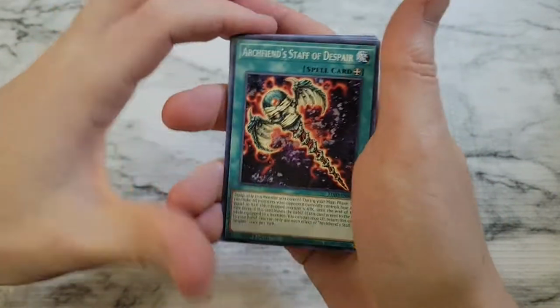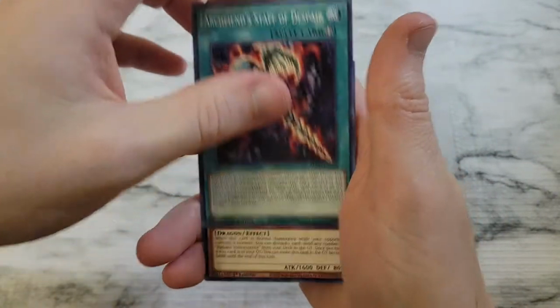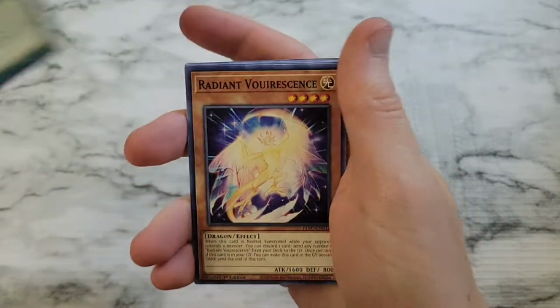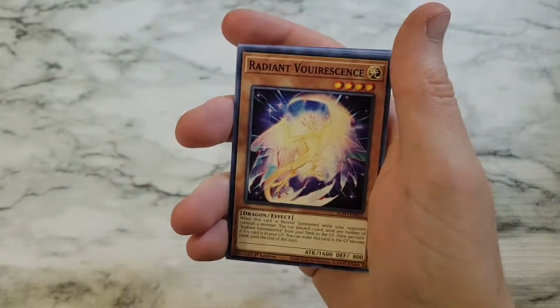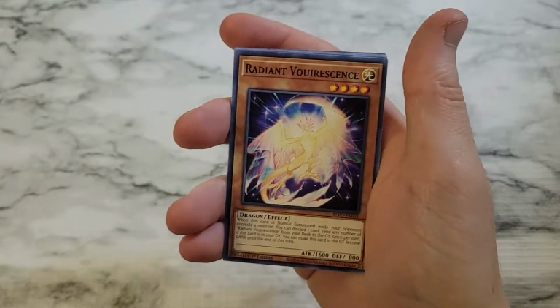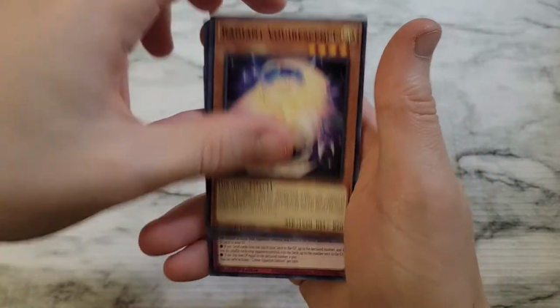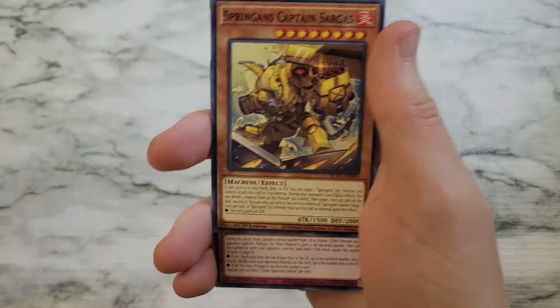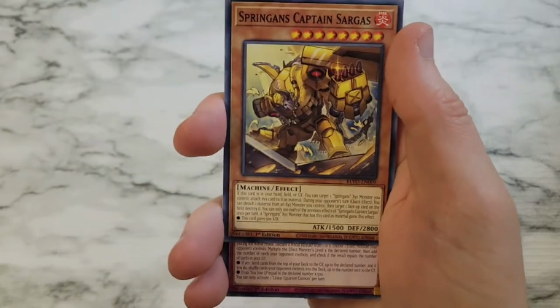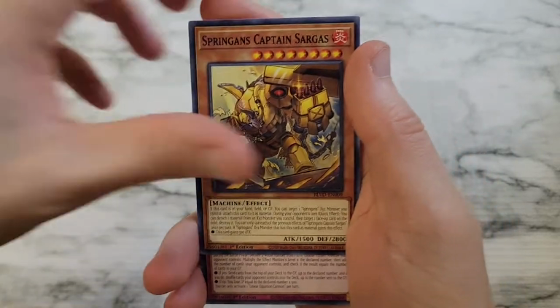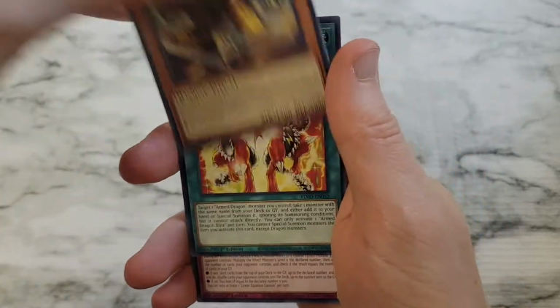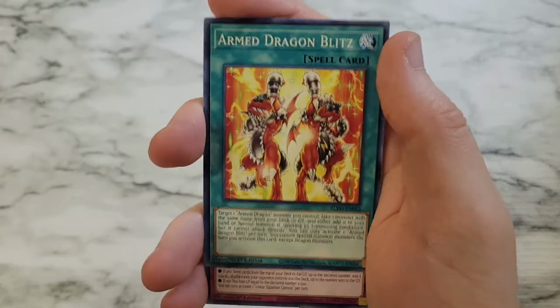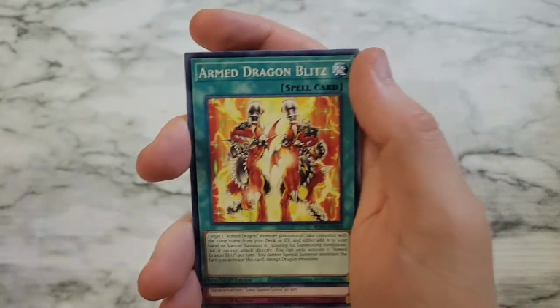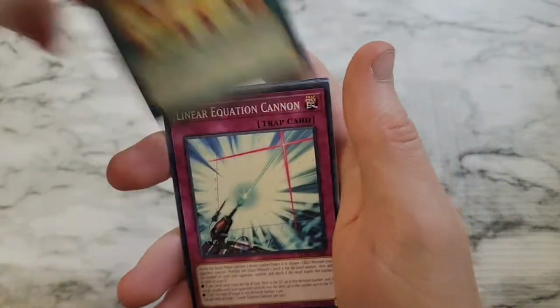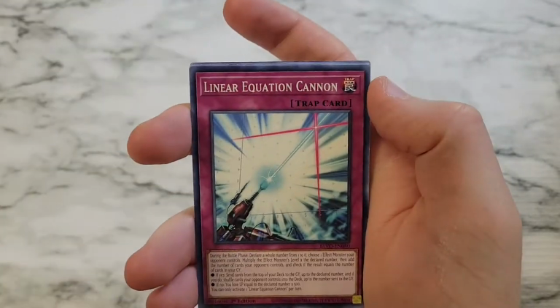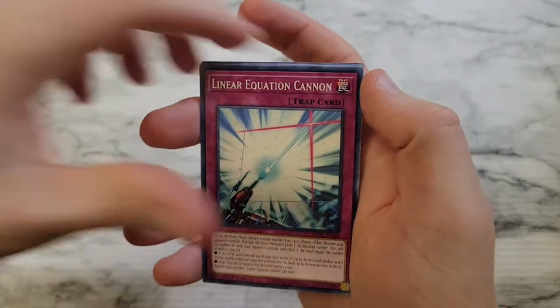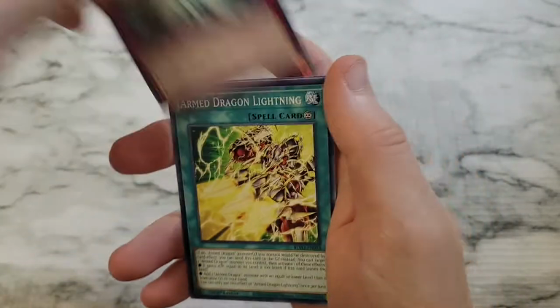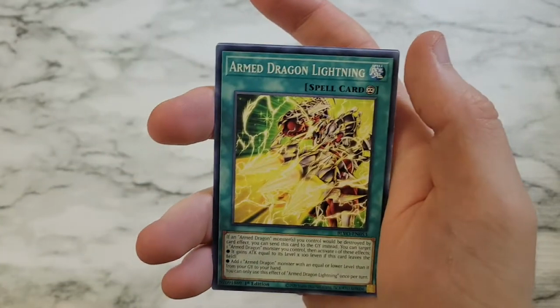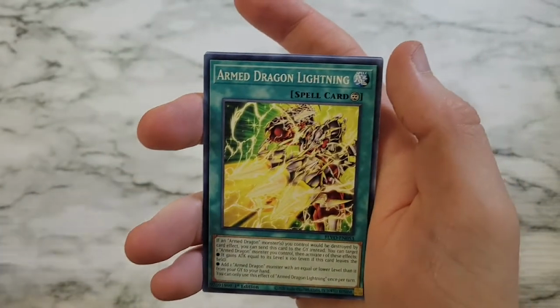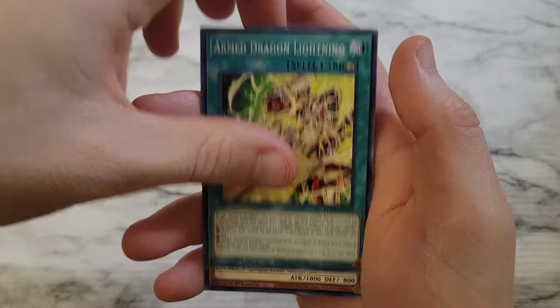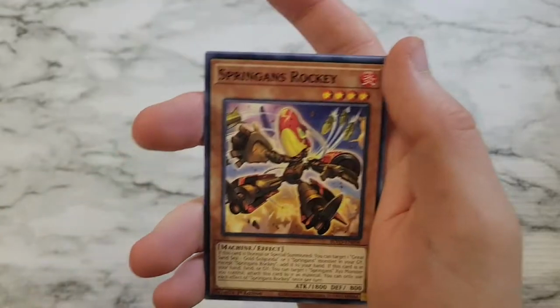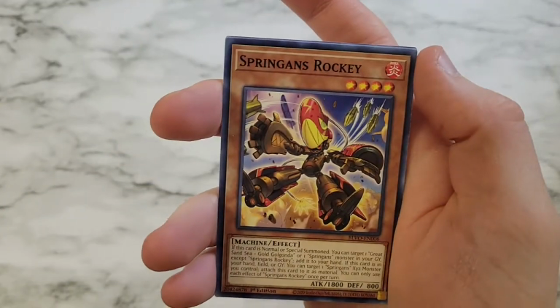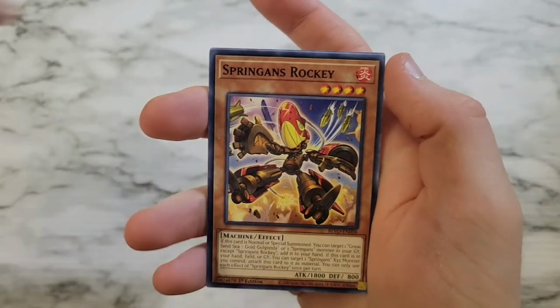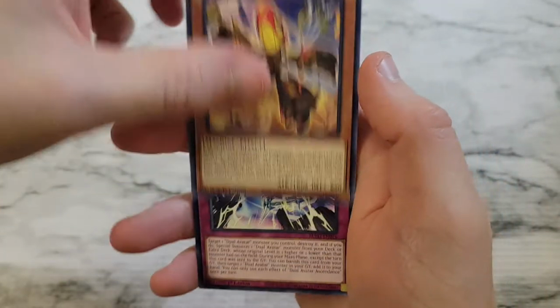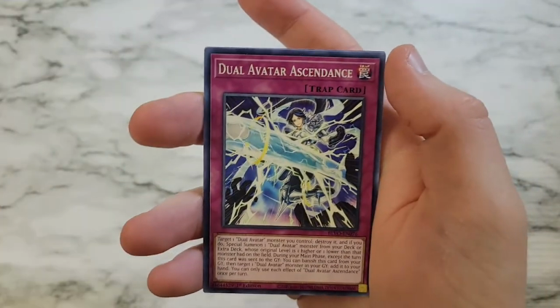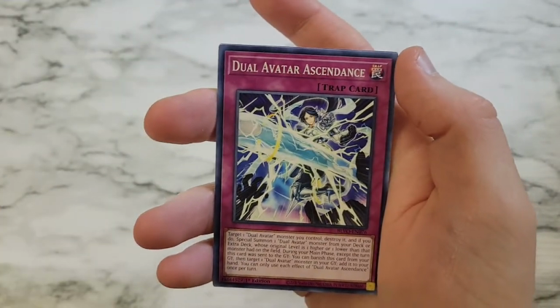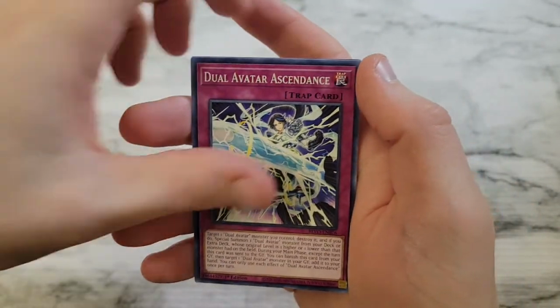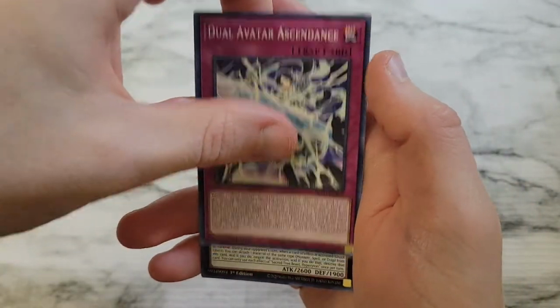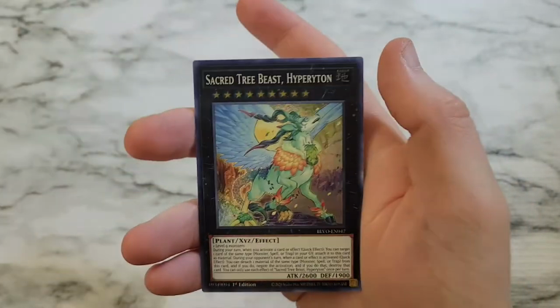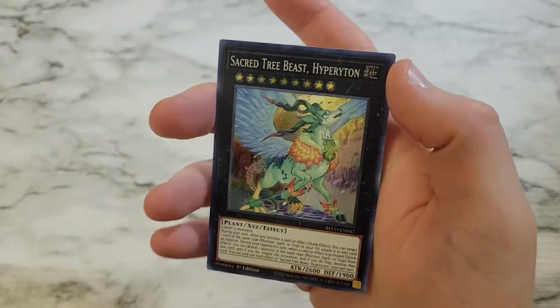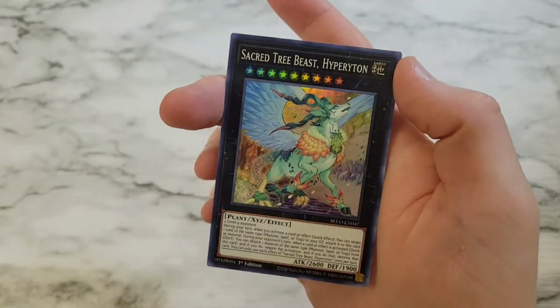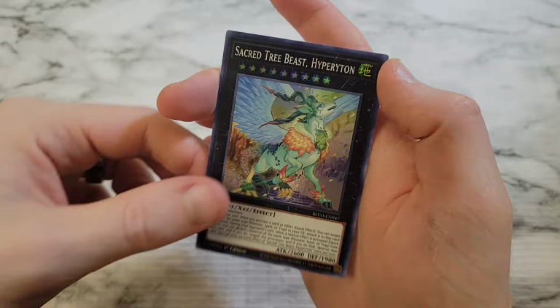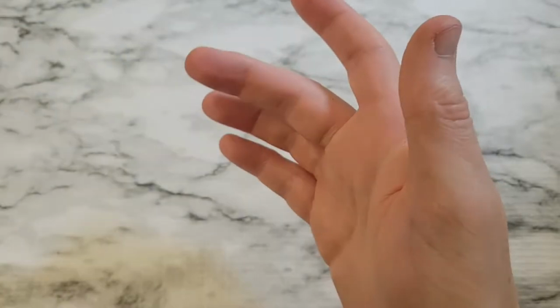Archfiend Staff of Despair — got plenty of those. Radiant Fluorescence, Springans Captain Sargus, Arm Dragon Blitz, Linear Equation Cannon, Arm Dragon Lightning, Springans Rocky, Dual Avatar Ascendance, and Sacred Tree Beast Hypertron.